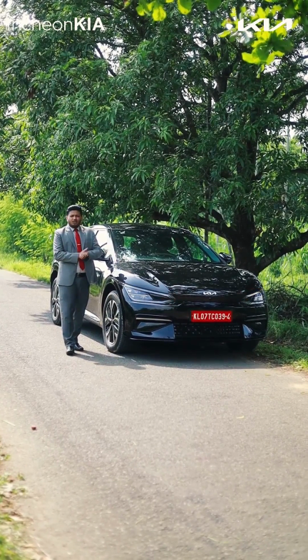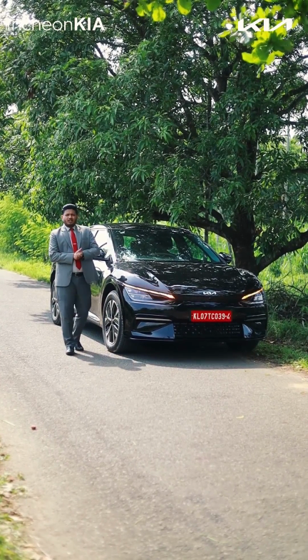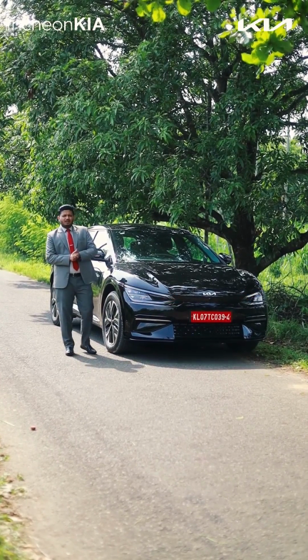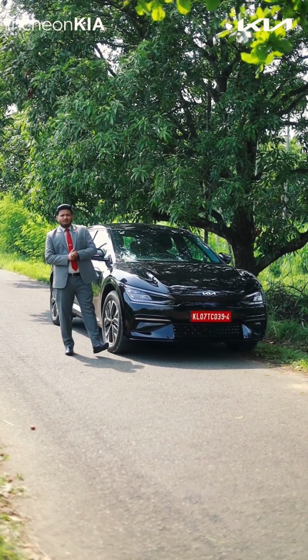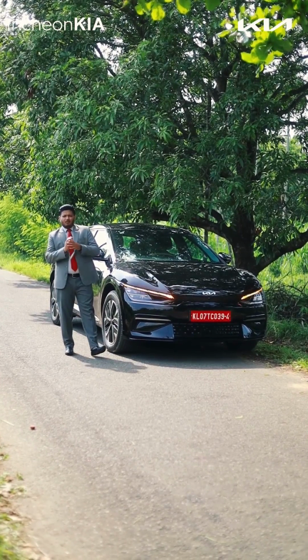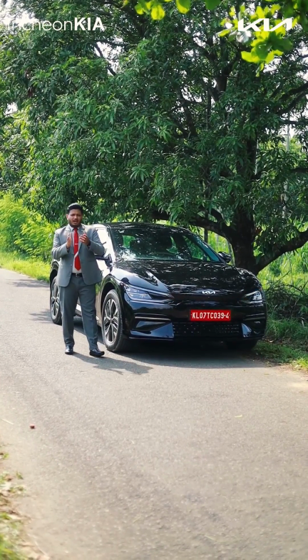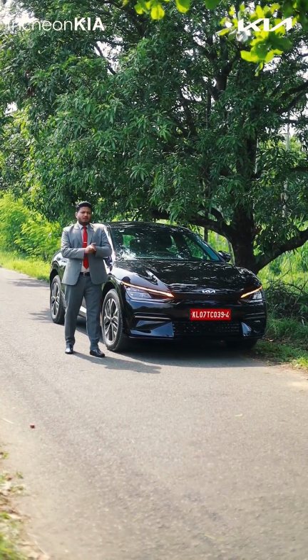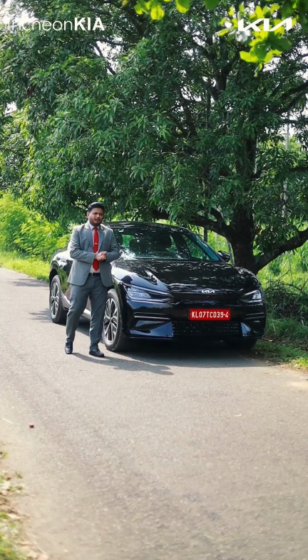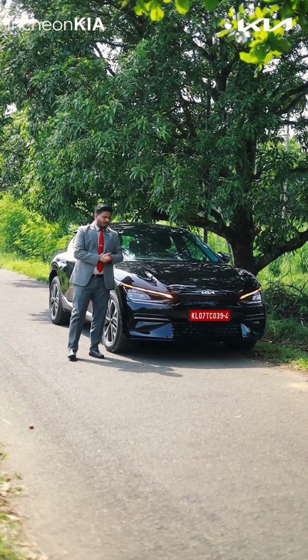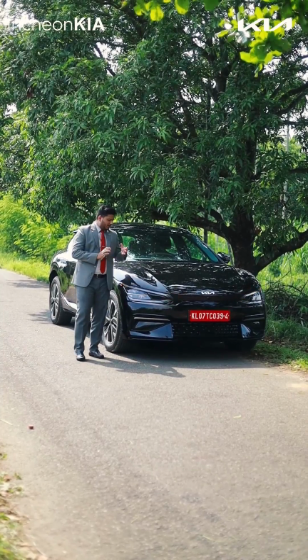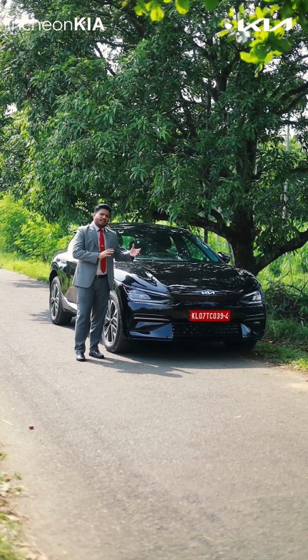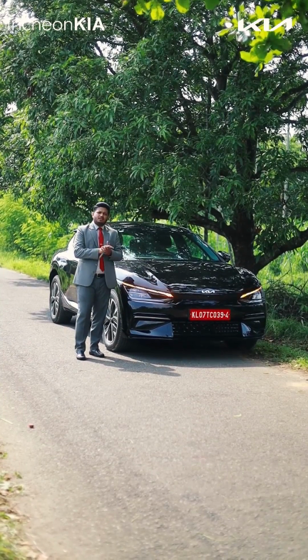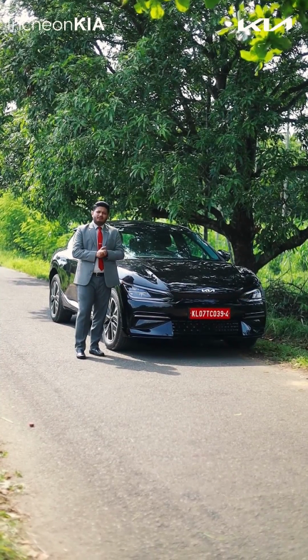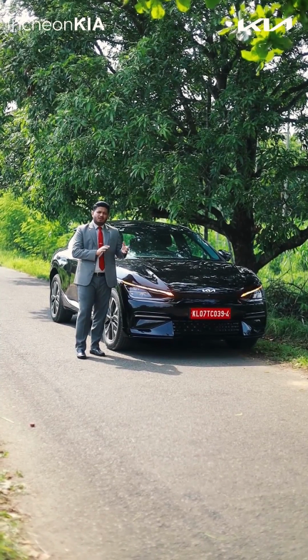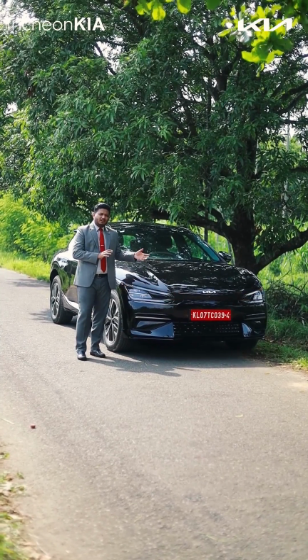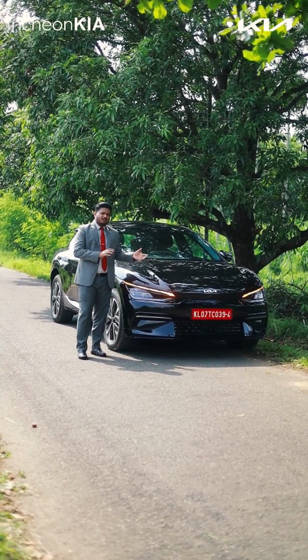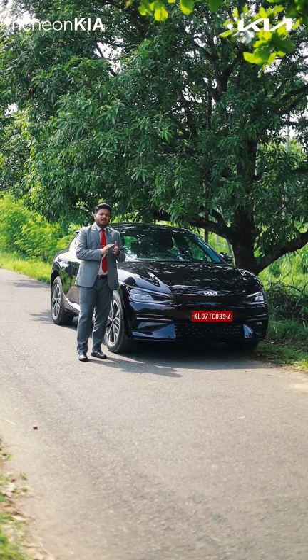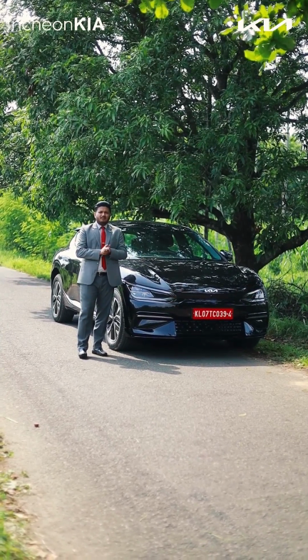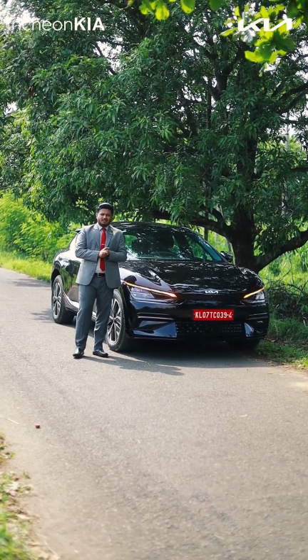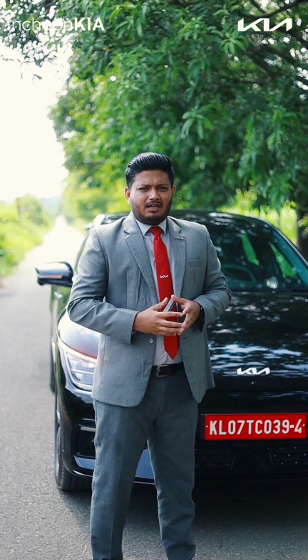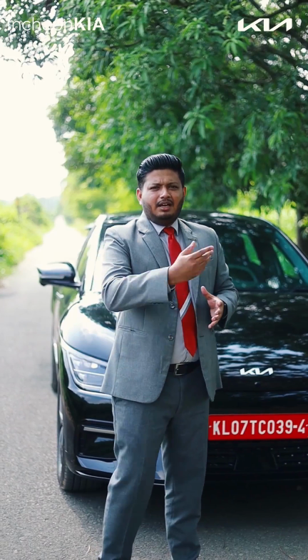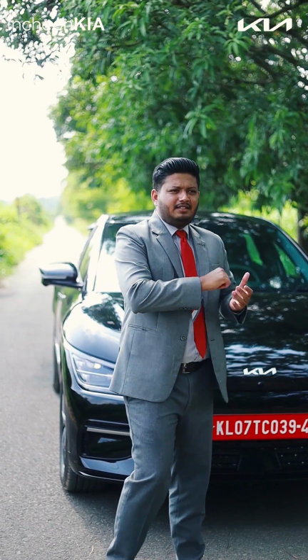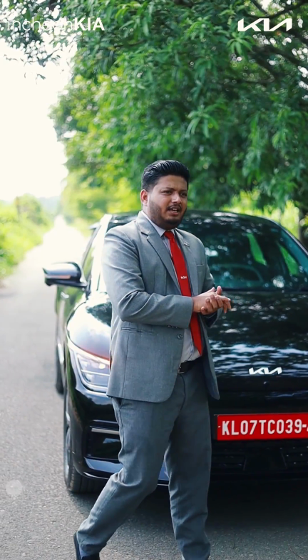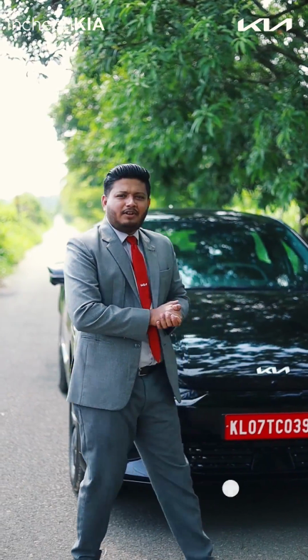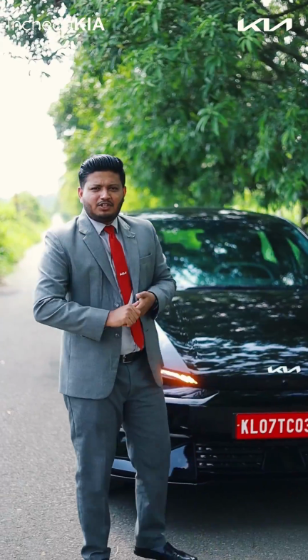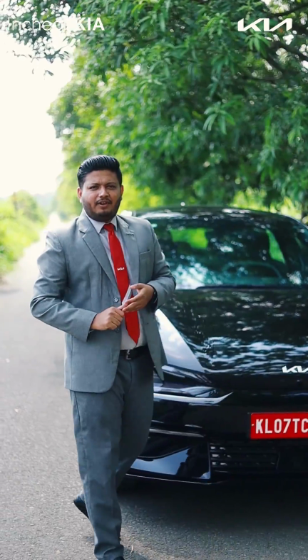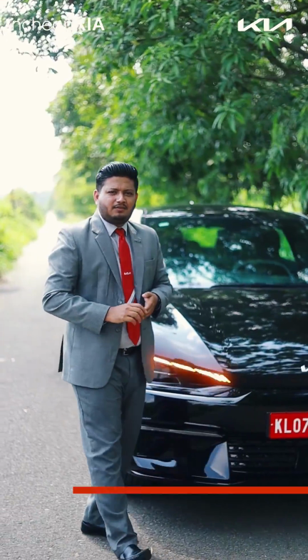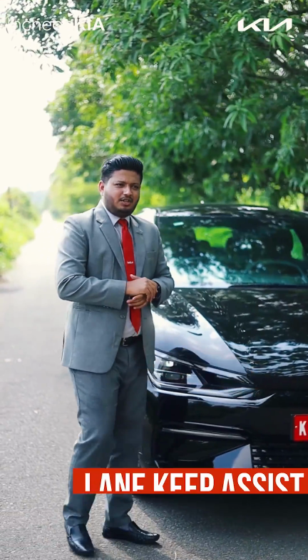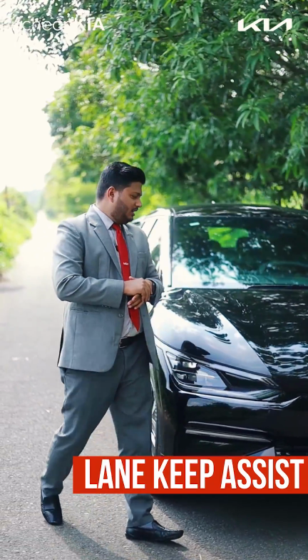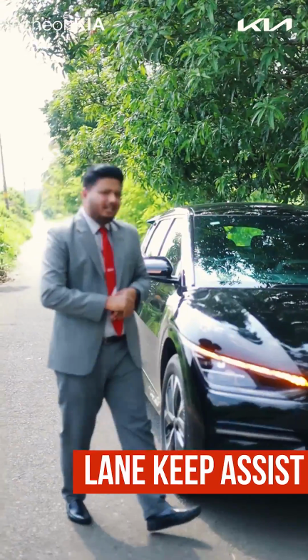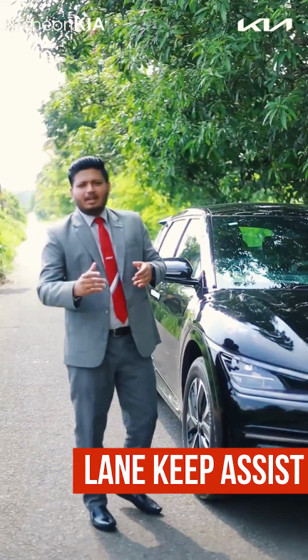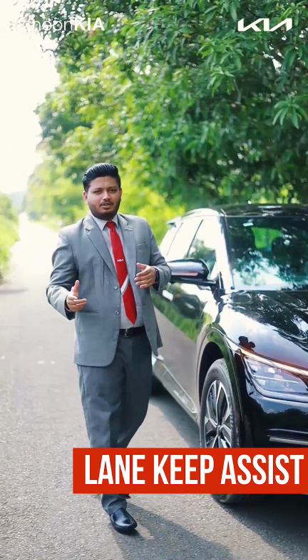Today I'm going to explain the ADAS function of the Kia EV6. Come, let's see the first feature of the ADAS function — the Lane Keep Assist.